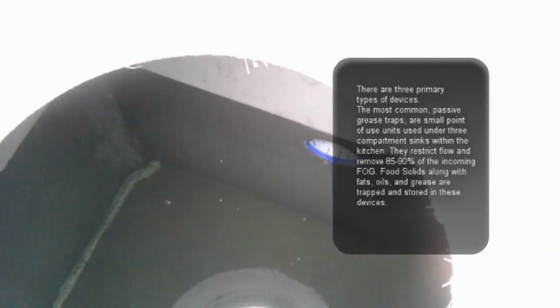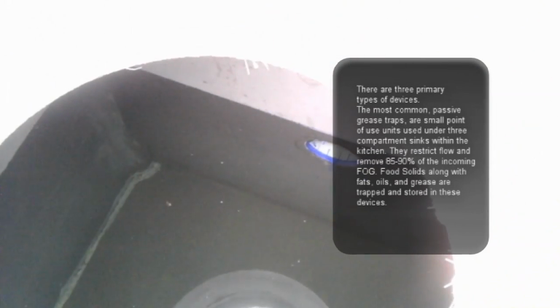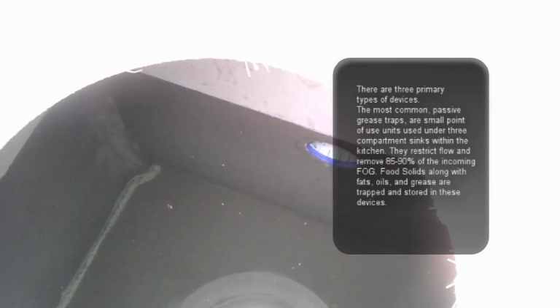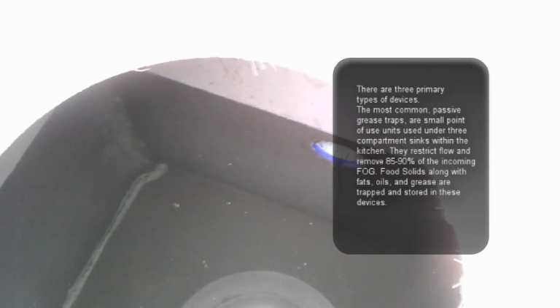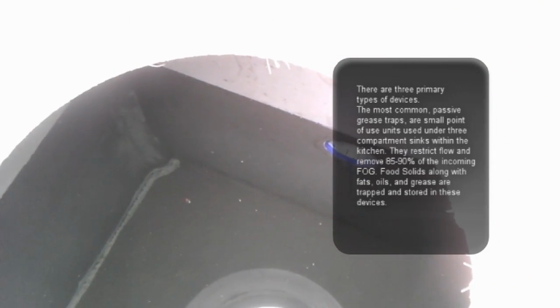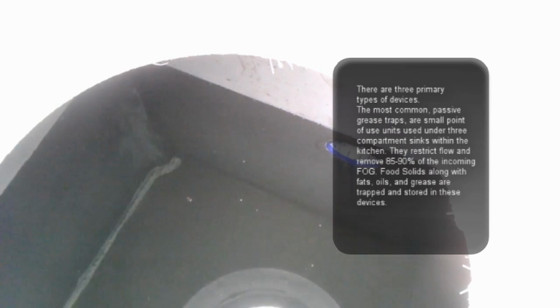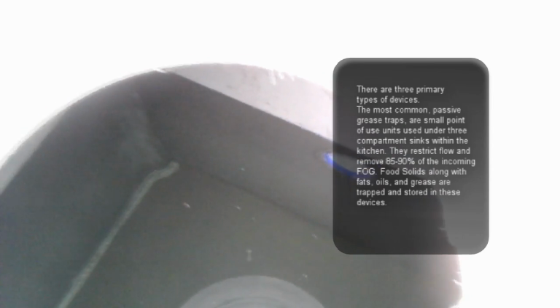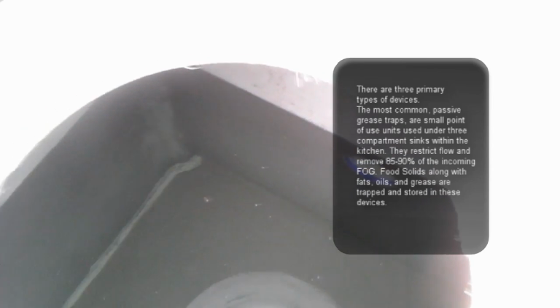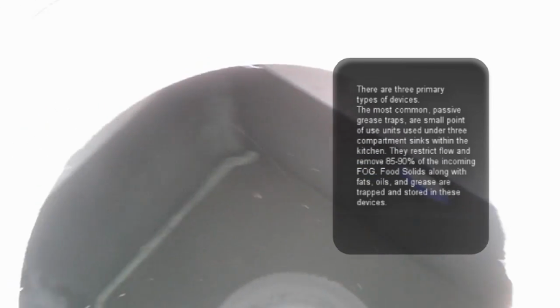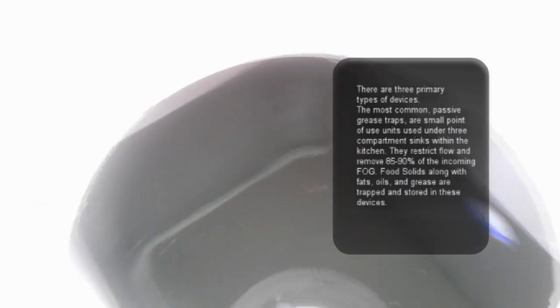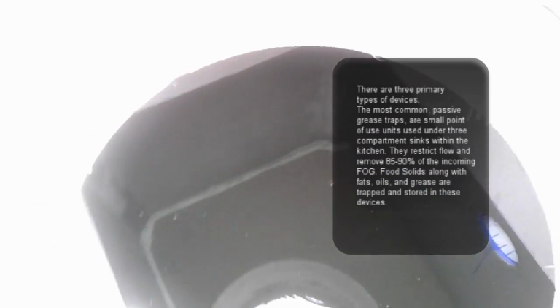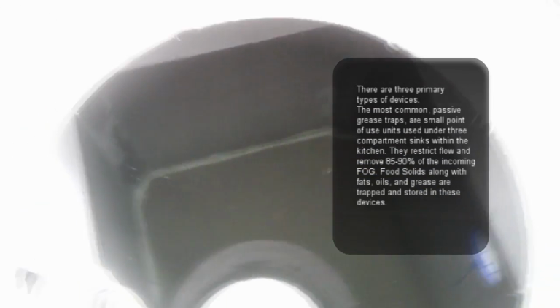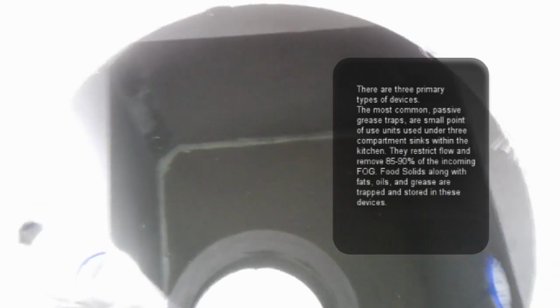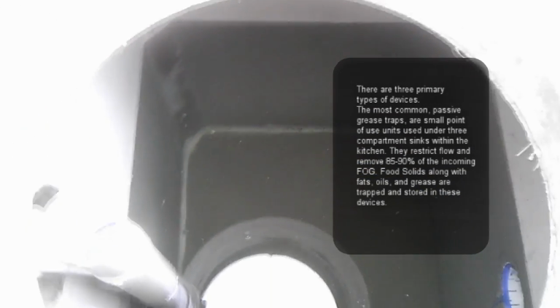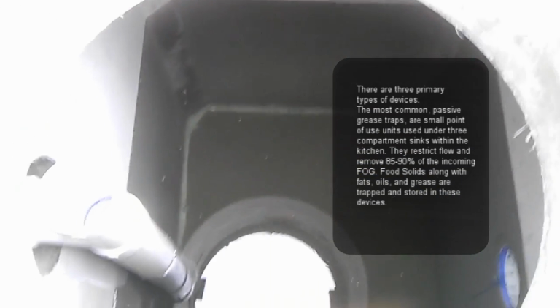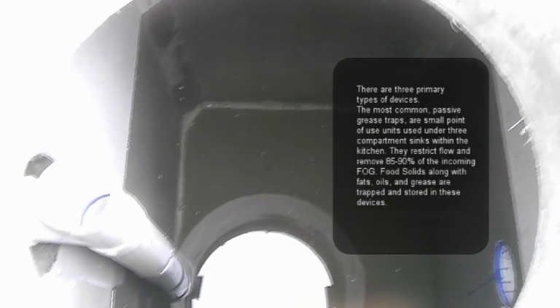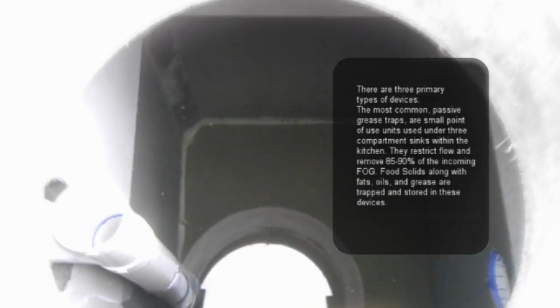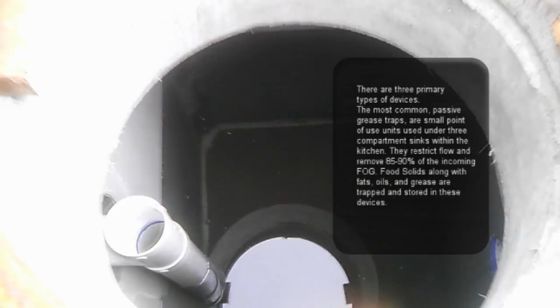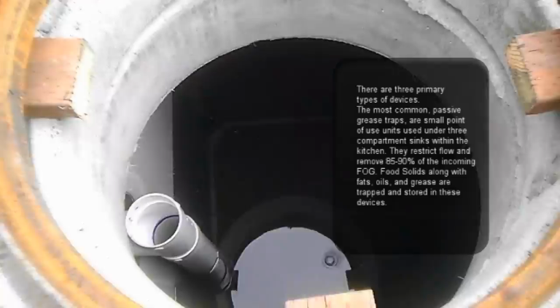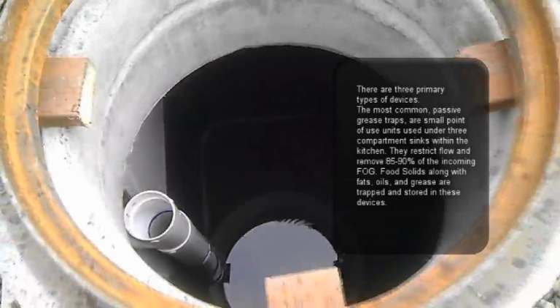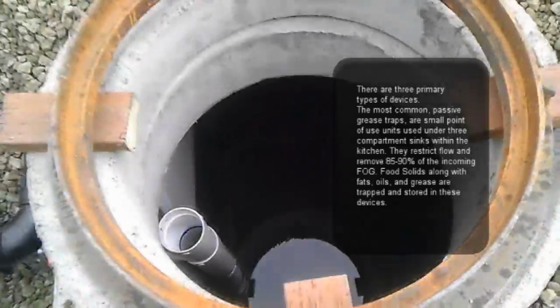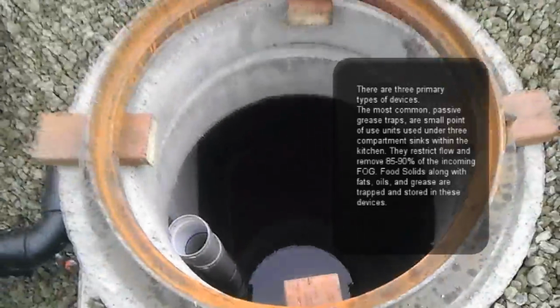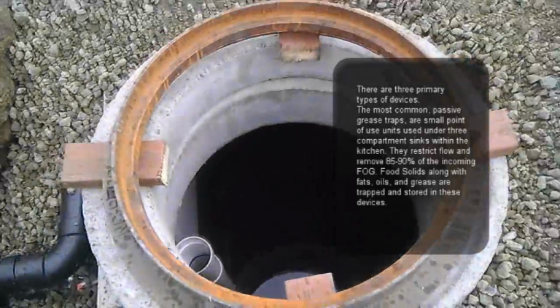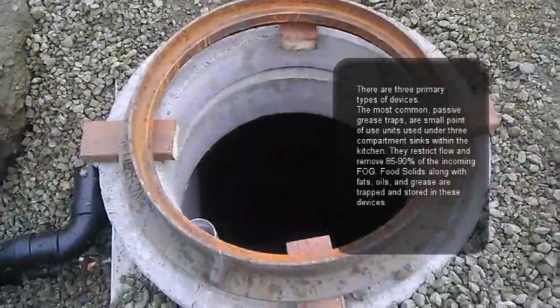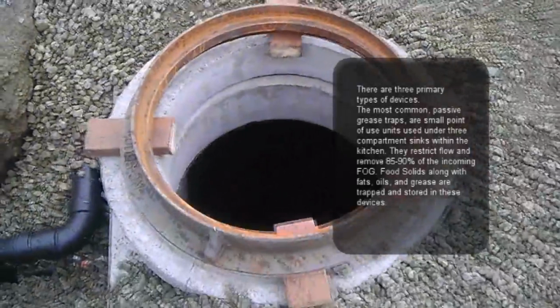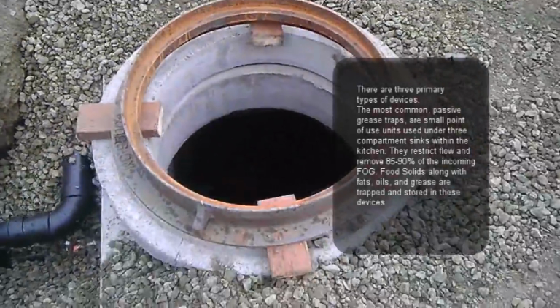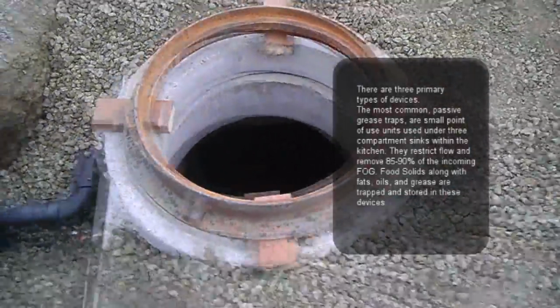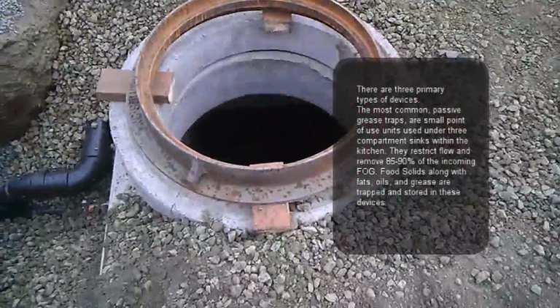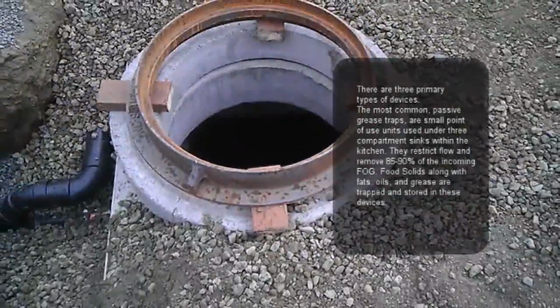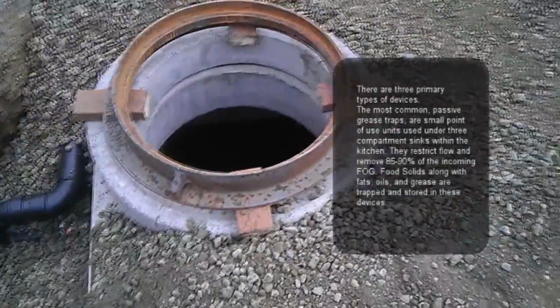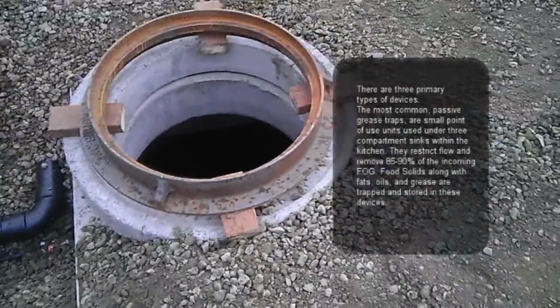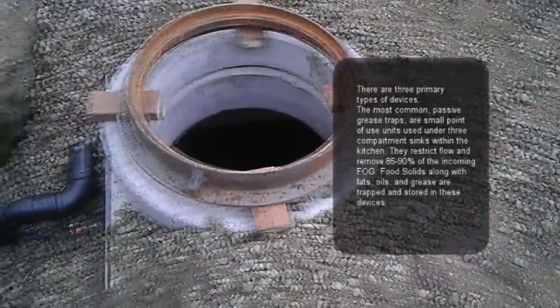The water in this area over here will collect without the grease, because the grease will be left on the other side of the tank, and then come off to the sewer once this connection is done.